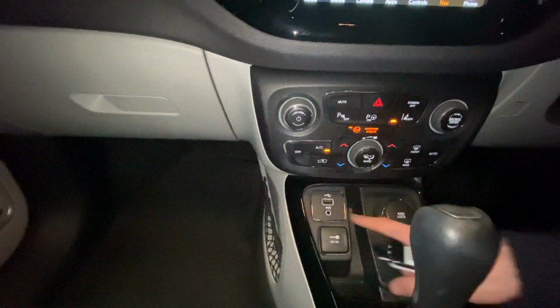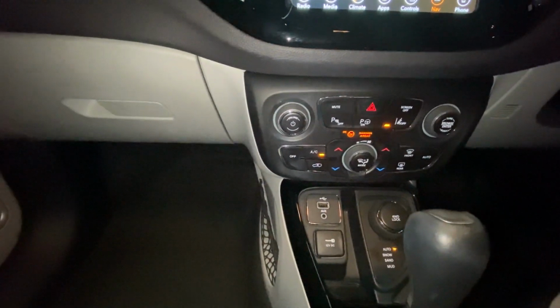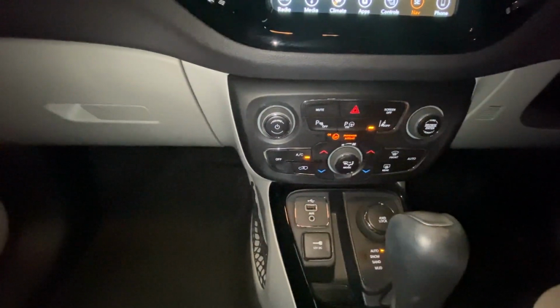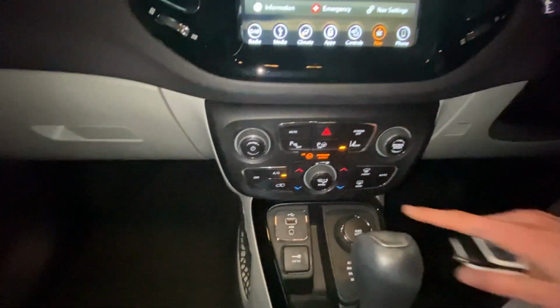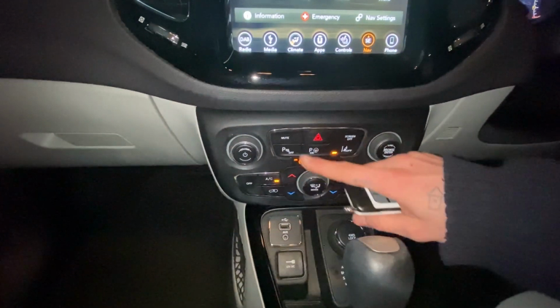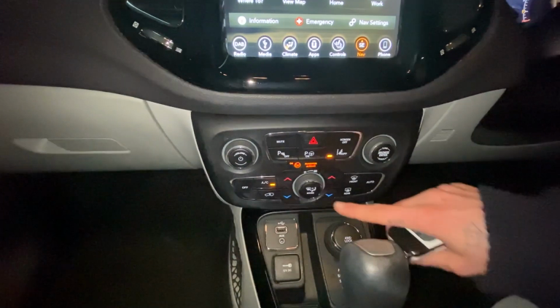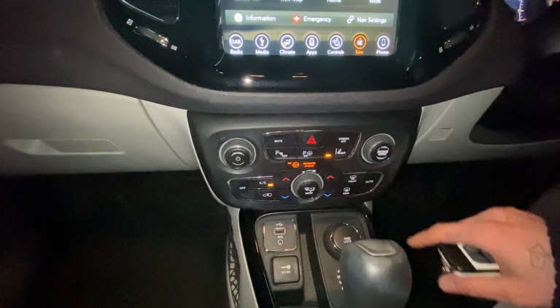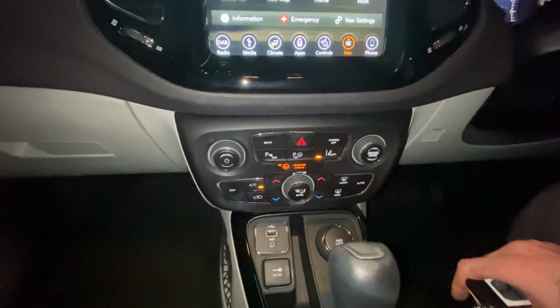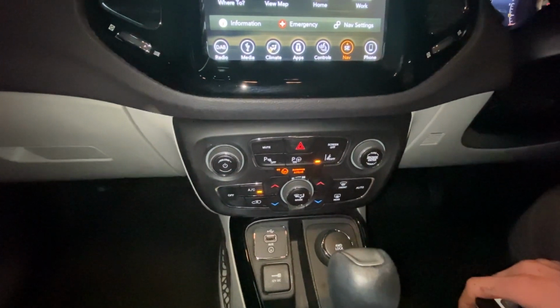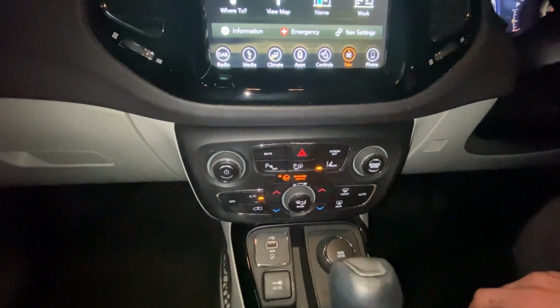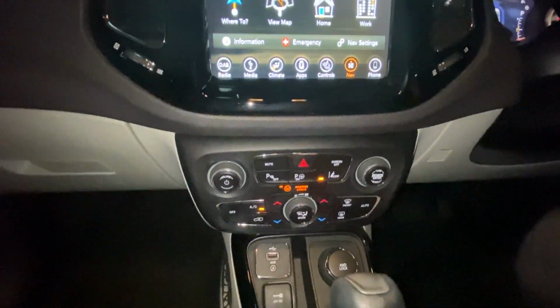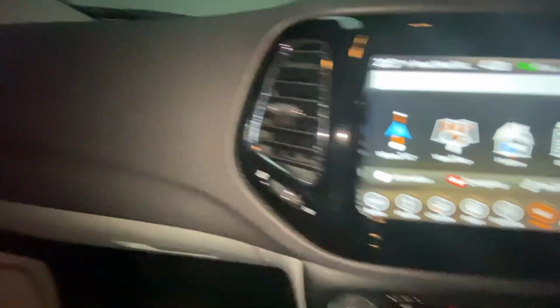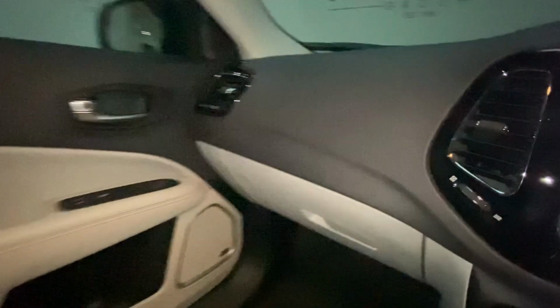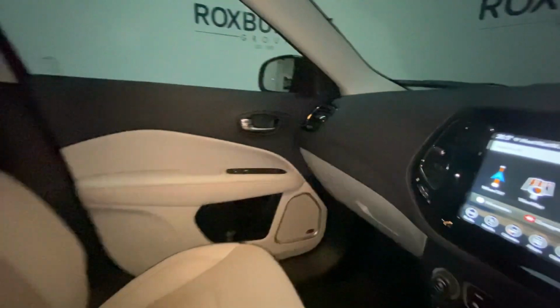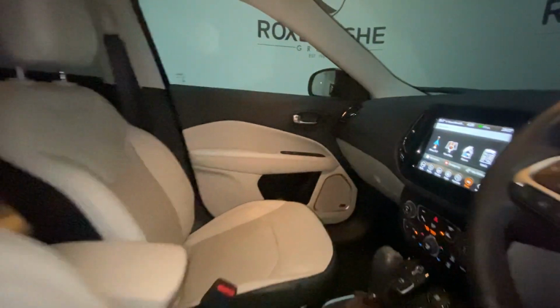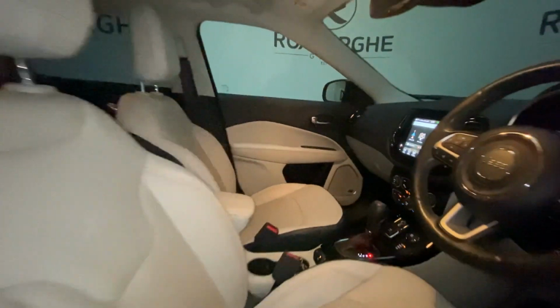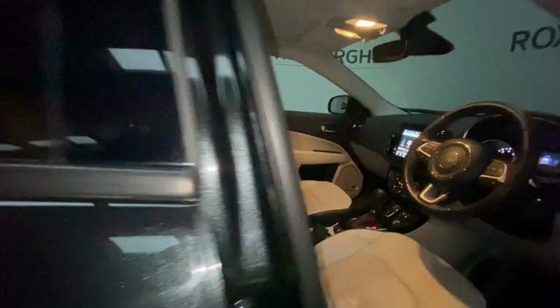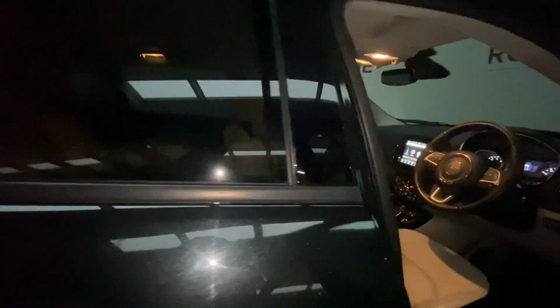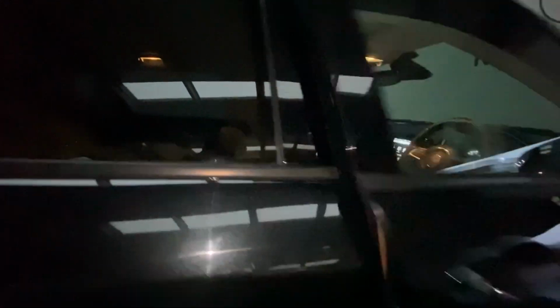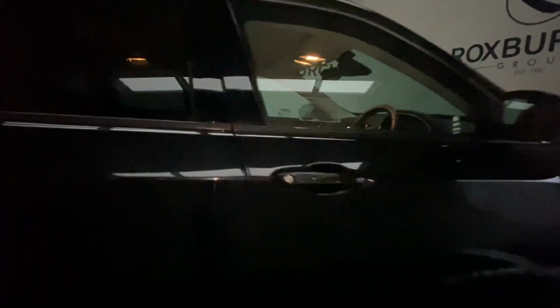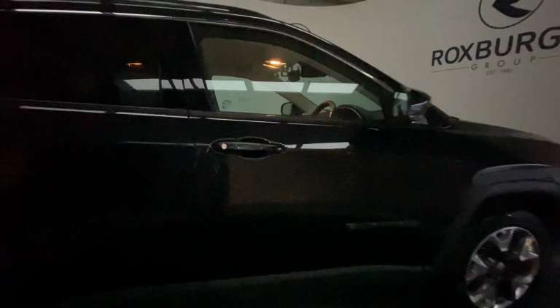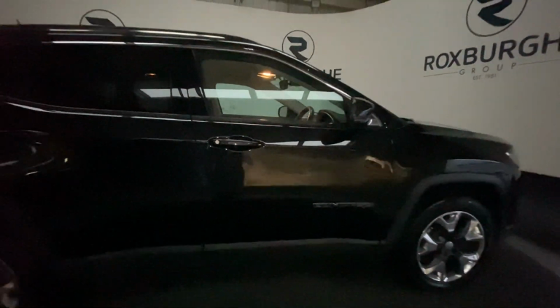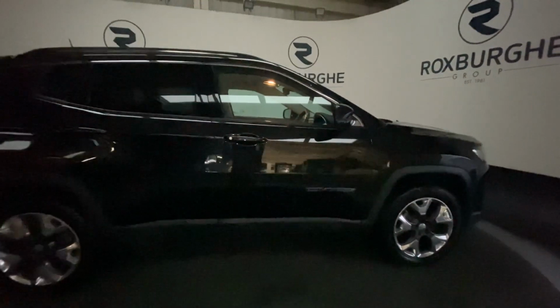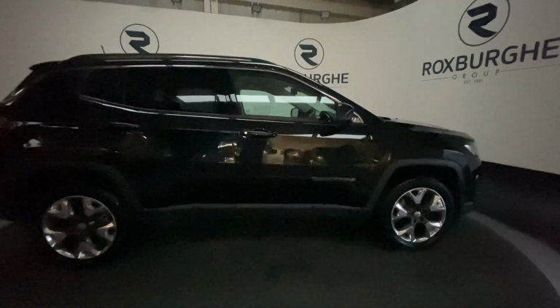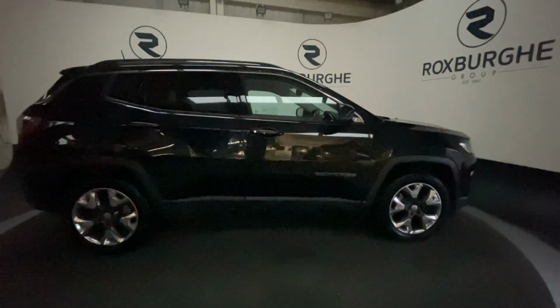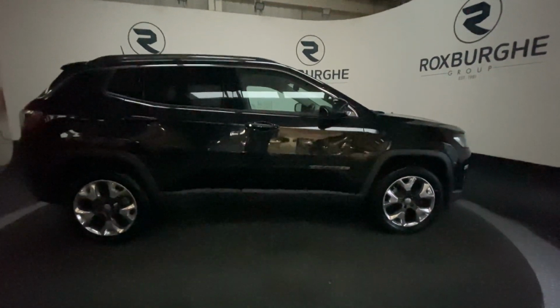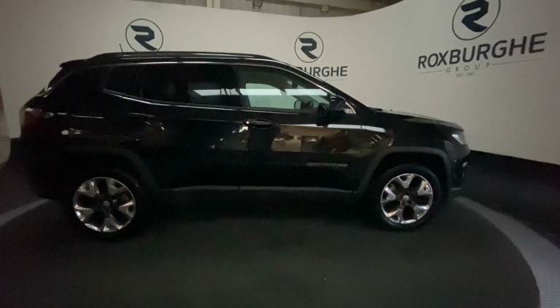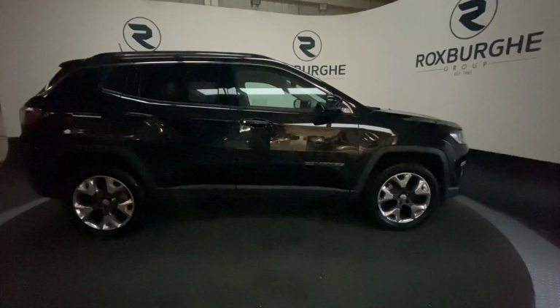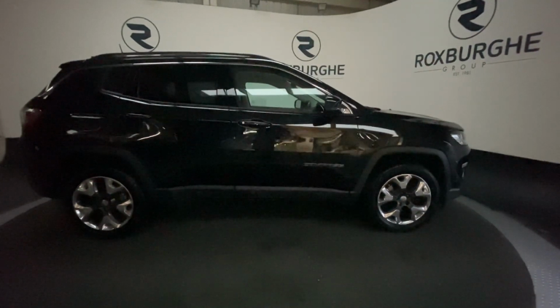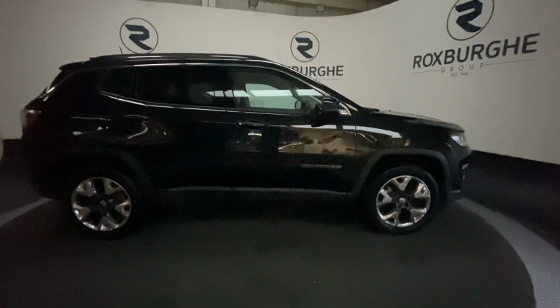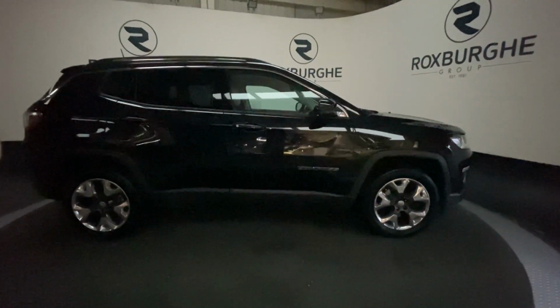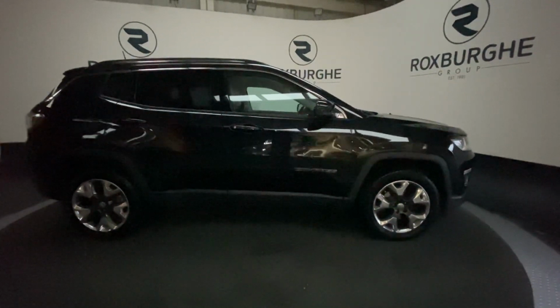We also have a USB charge point for your device just down here, with further climate adjusters there as well. If you are interested in this vehicle or any other, please feel free to visit our website.